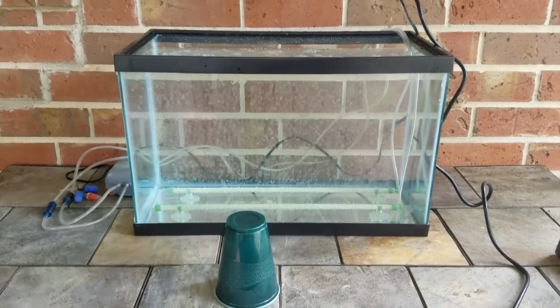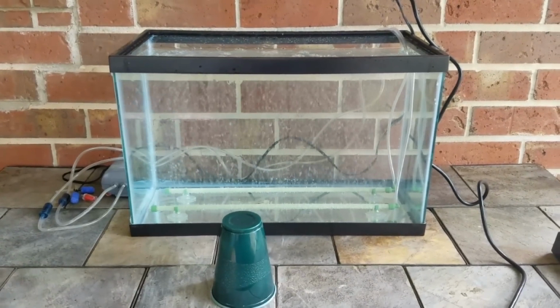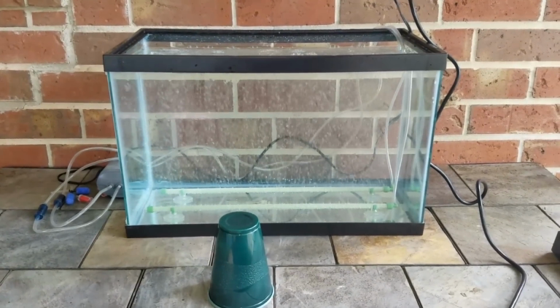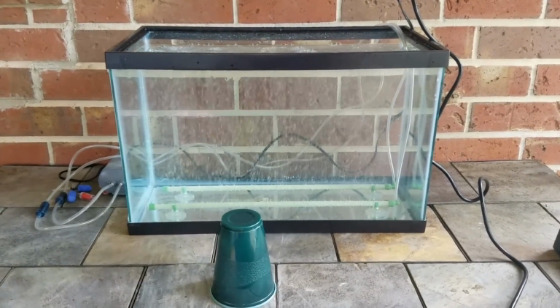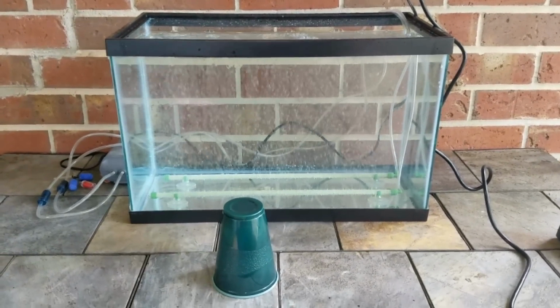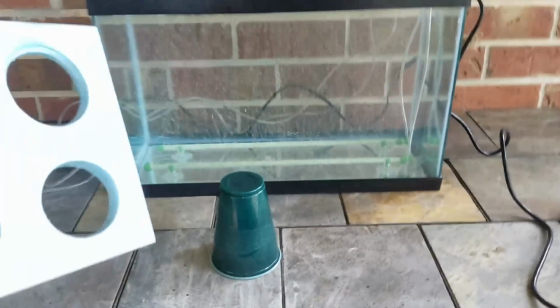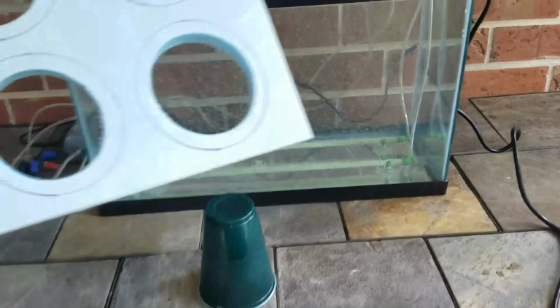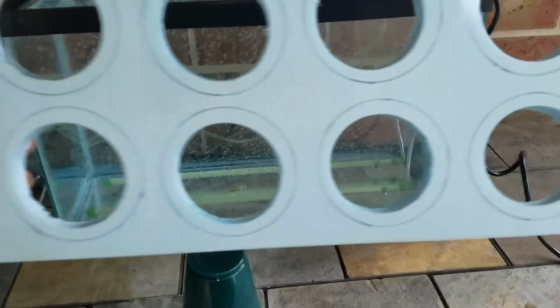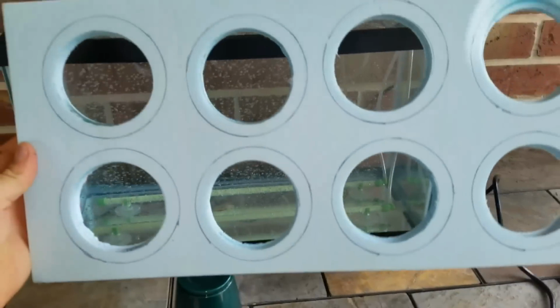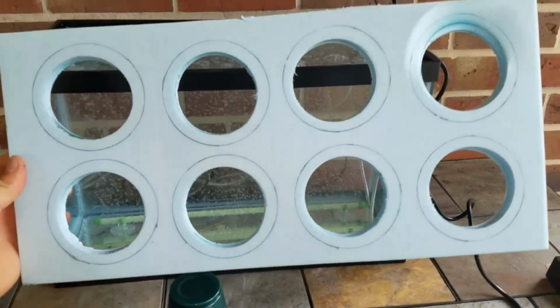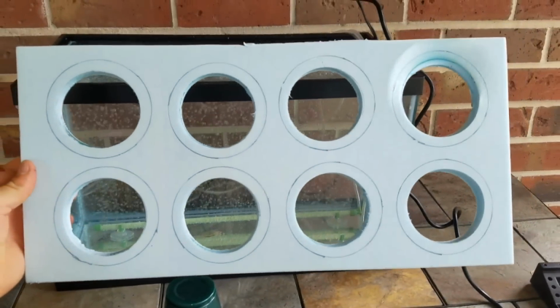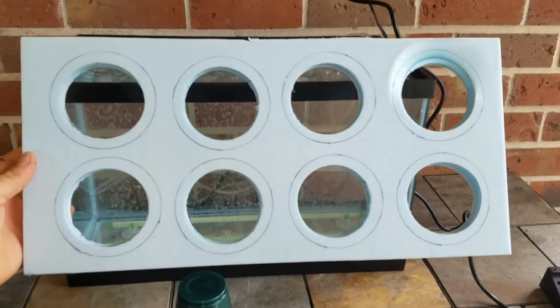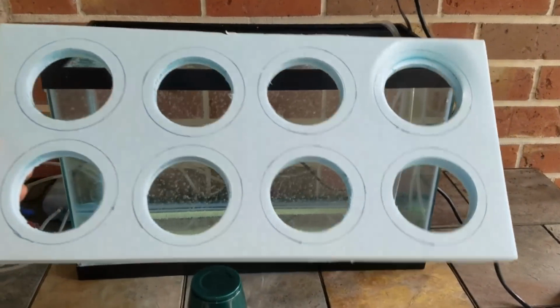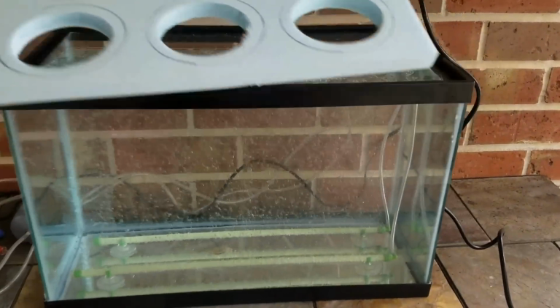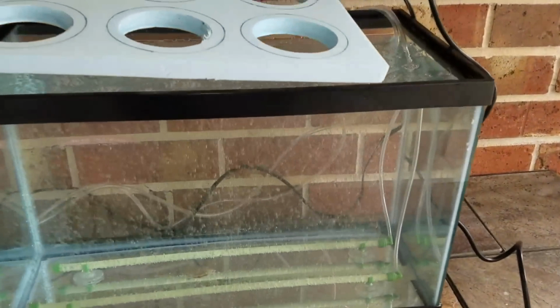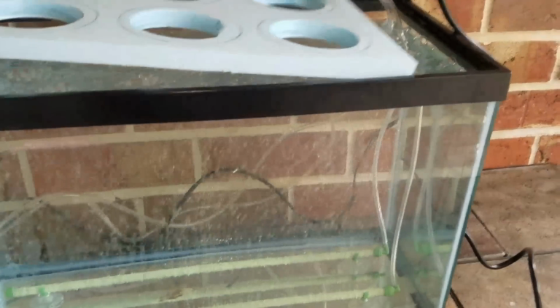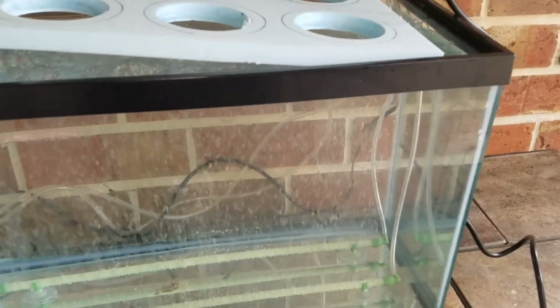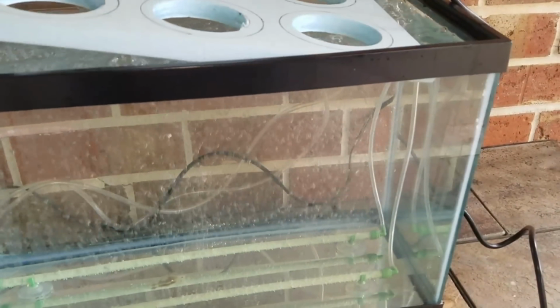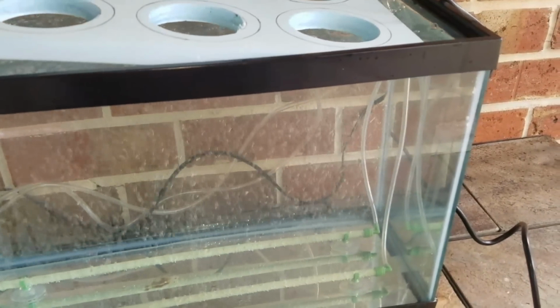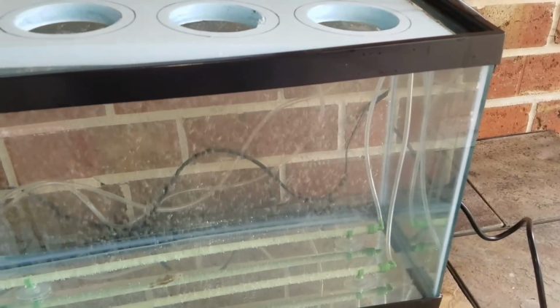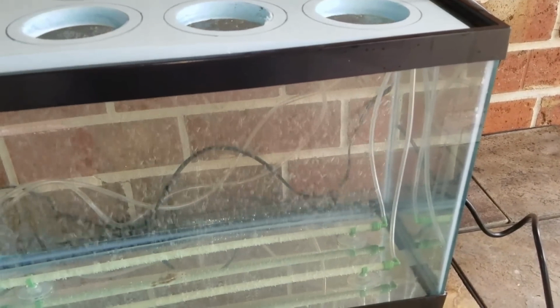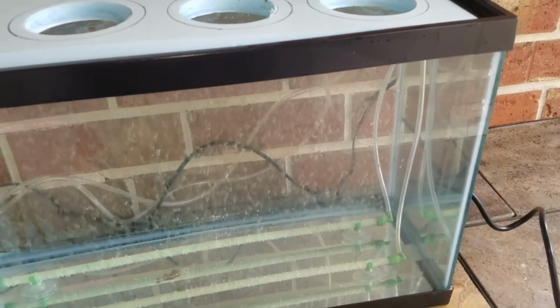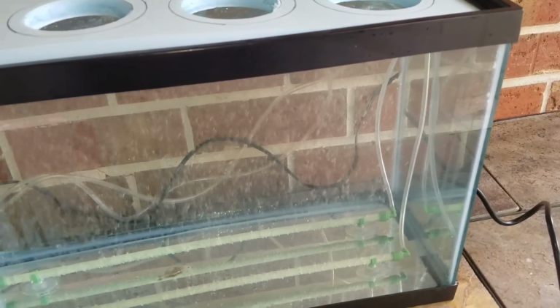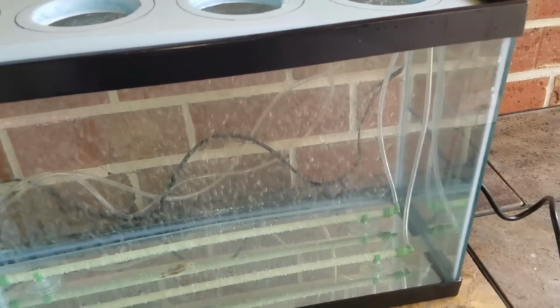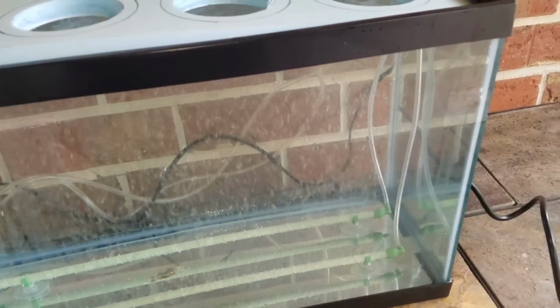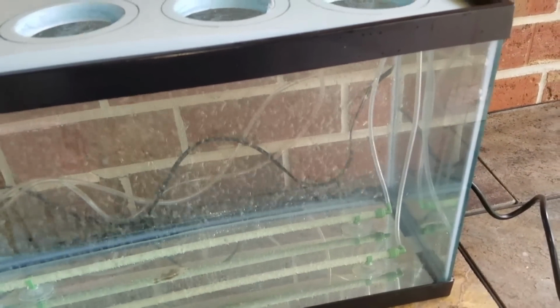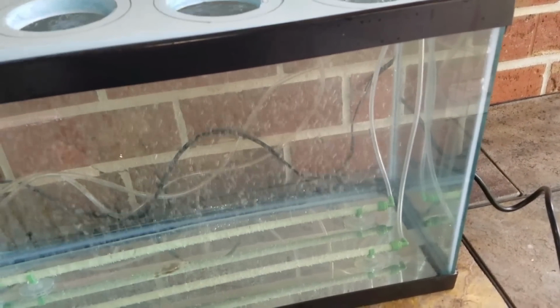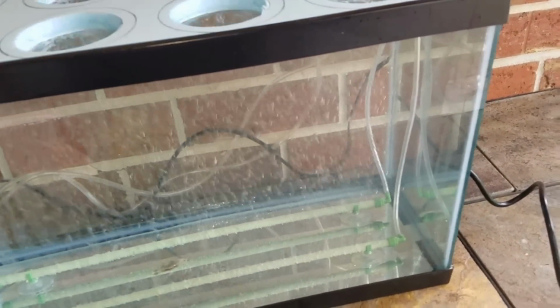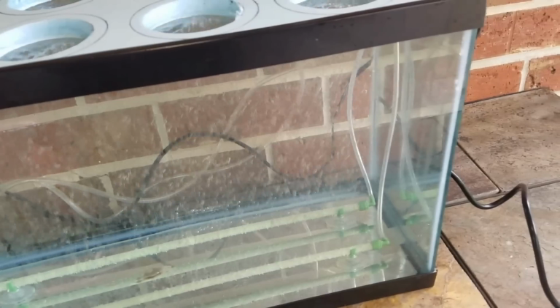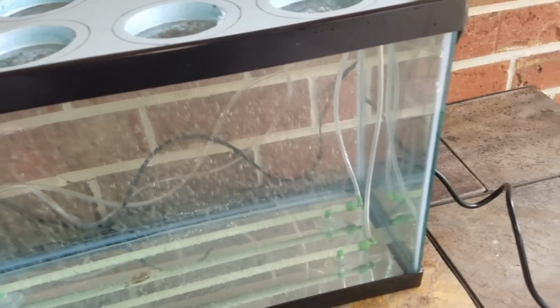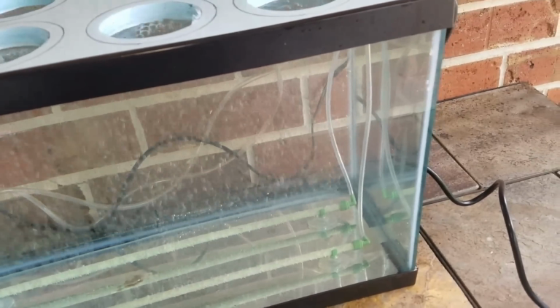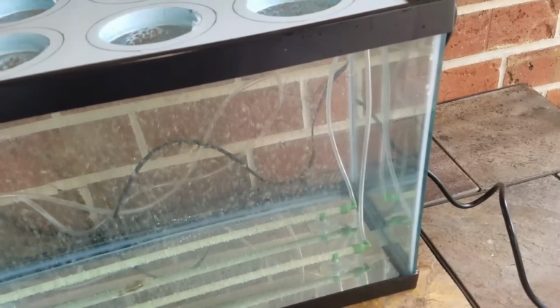That brings us back to the aquarium out here. We've got our foam board — the lettuce raft — cut, so let's check the fit. It should slide just inside the tank so it floats on the water, and it does.